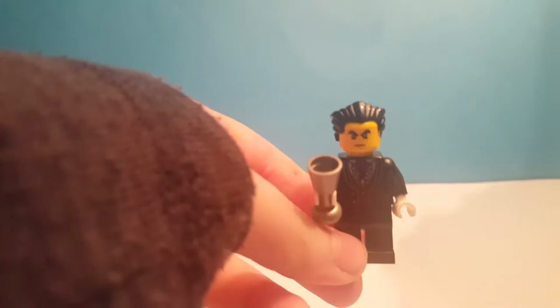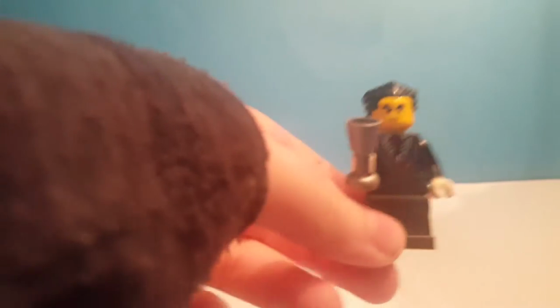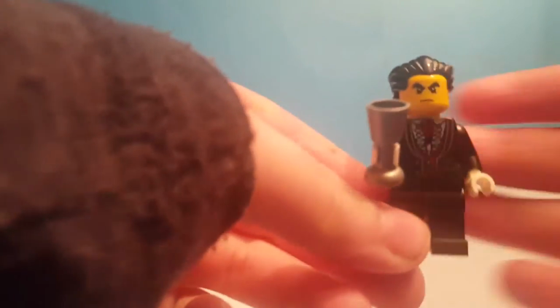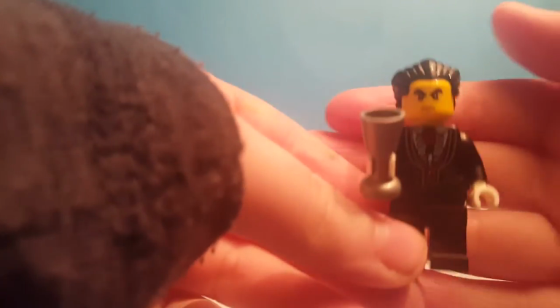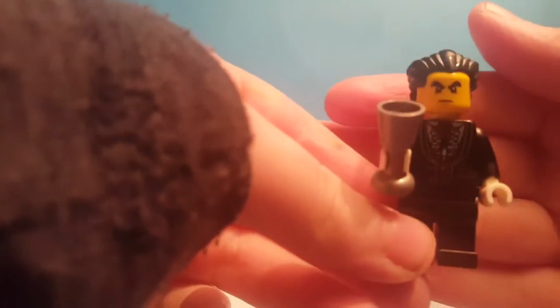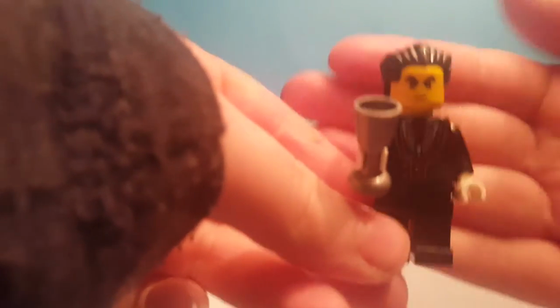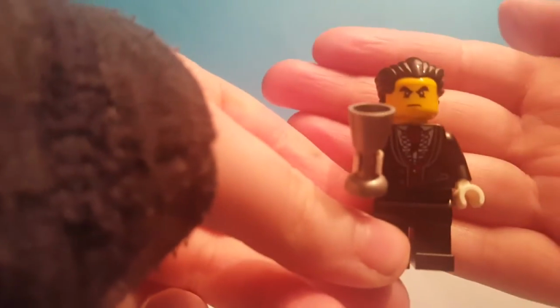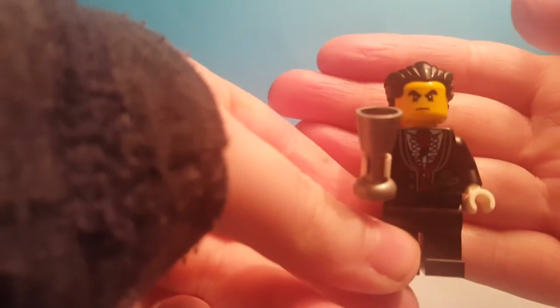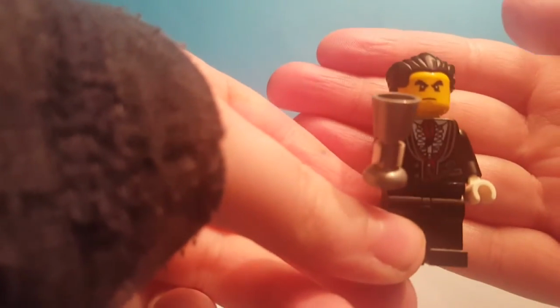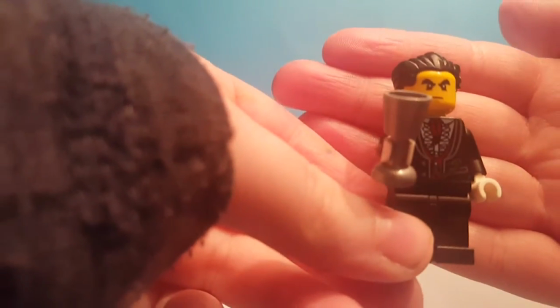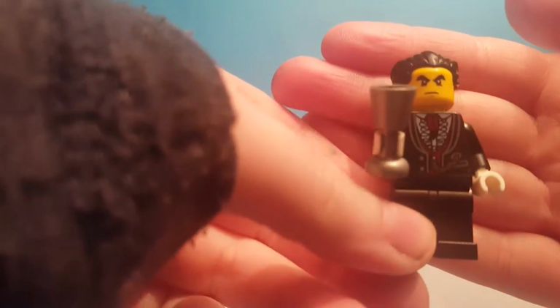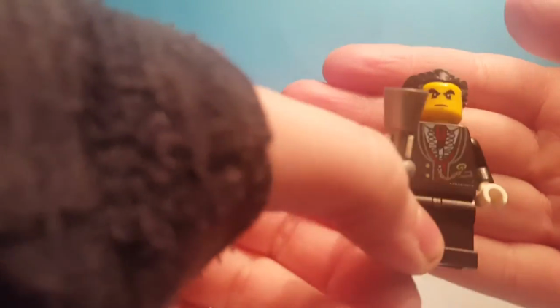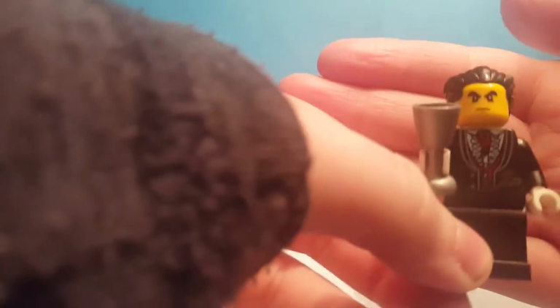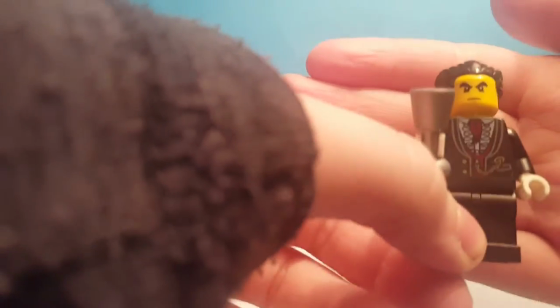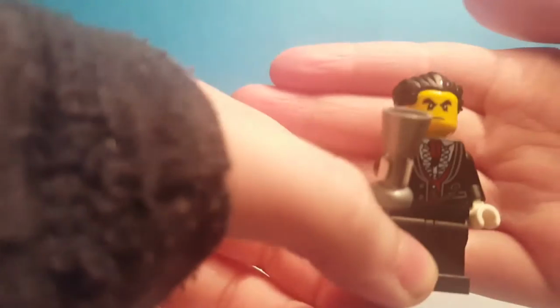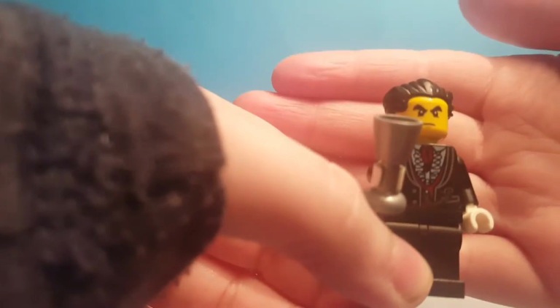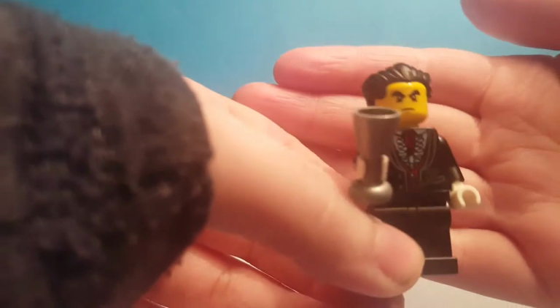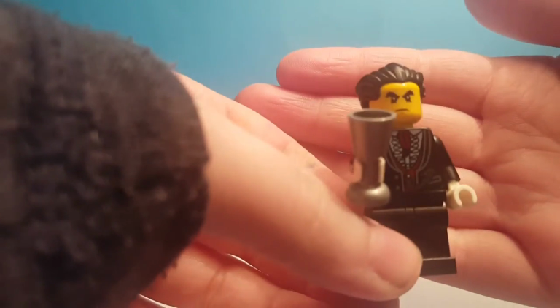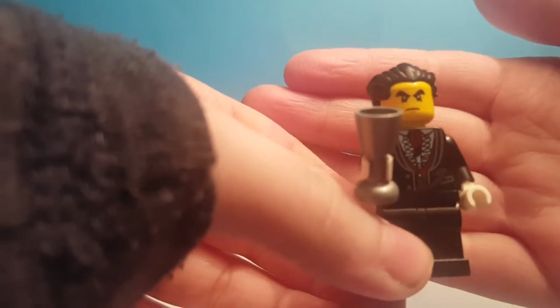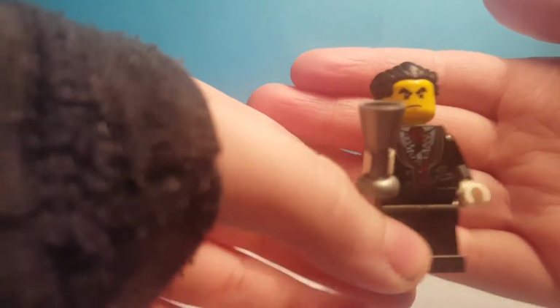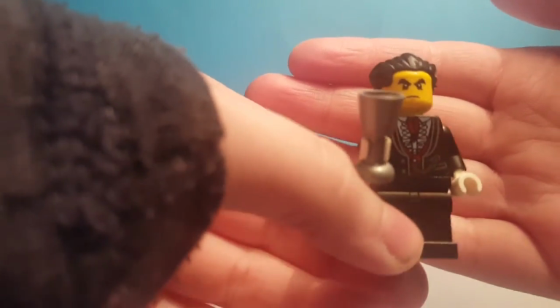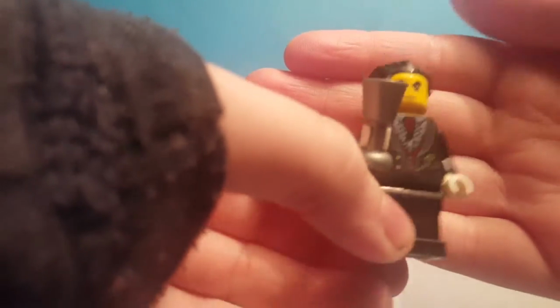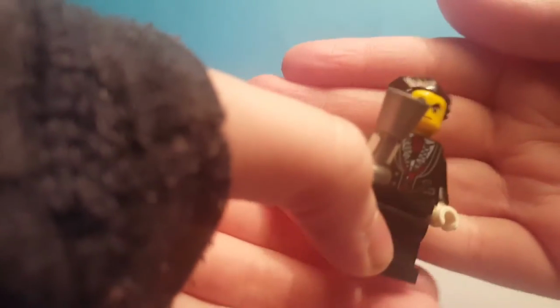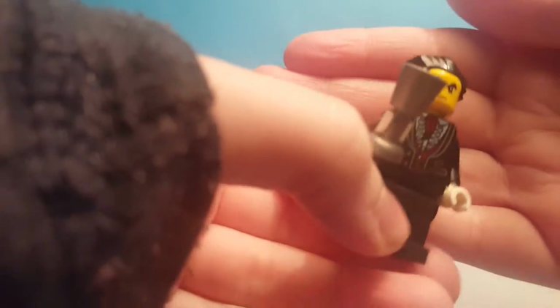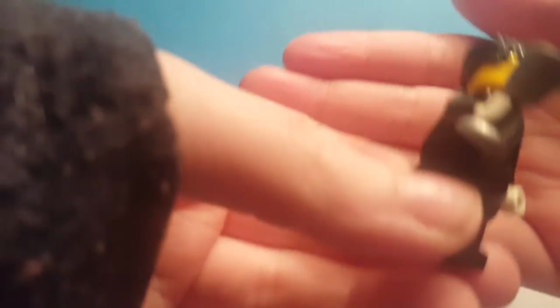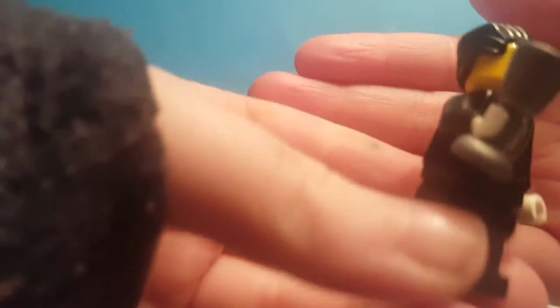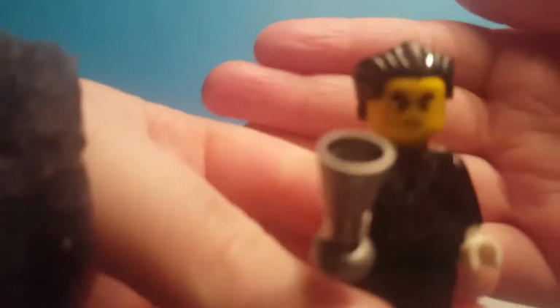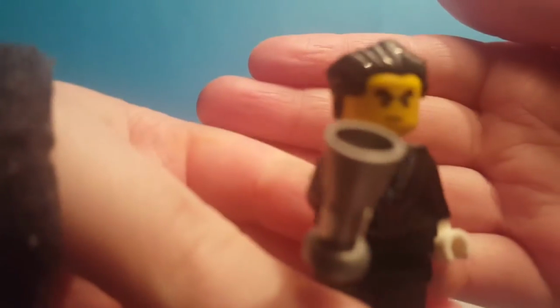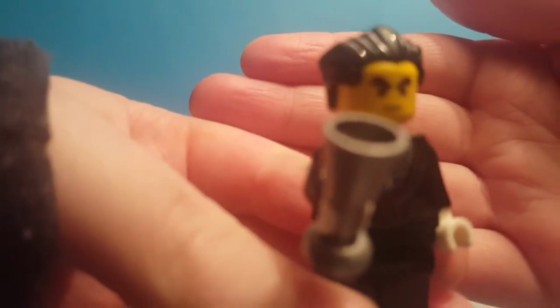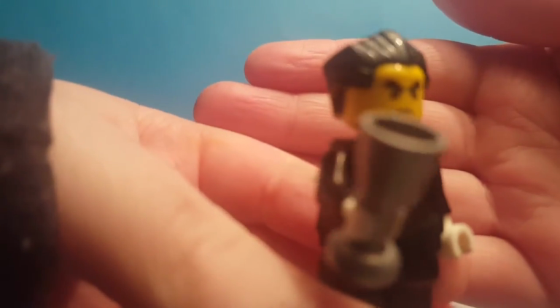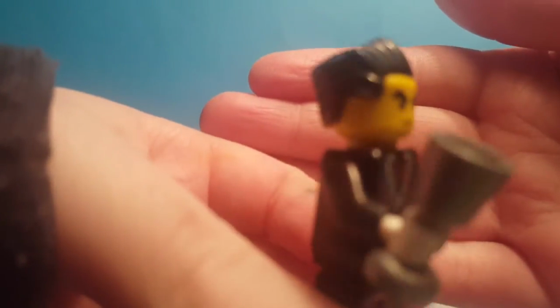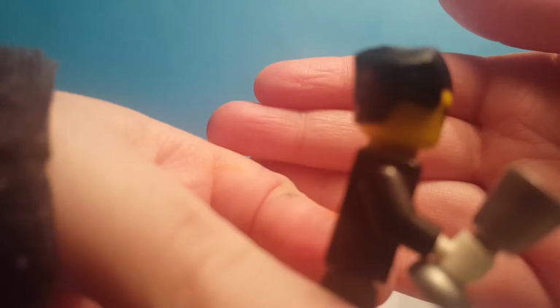Next we have this creepy dude in a black suit. Don't really know what he's supposed to be, but it's fine. He comes with a hat and he comes with a chalice.